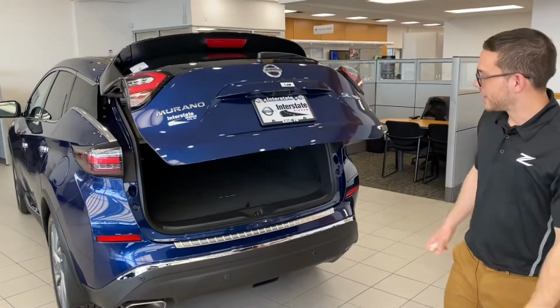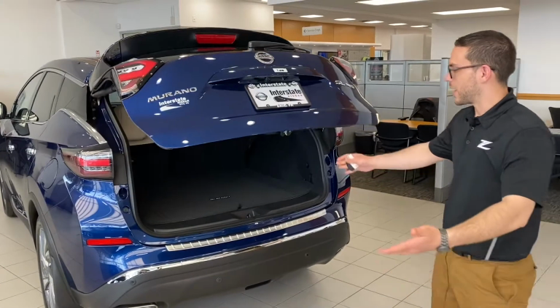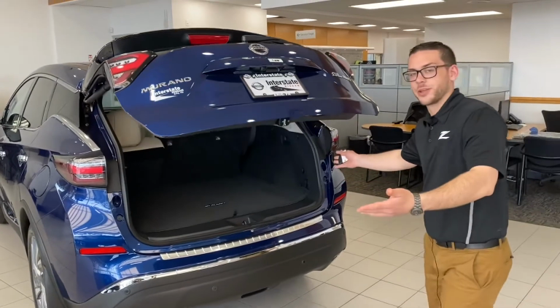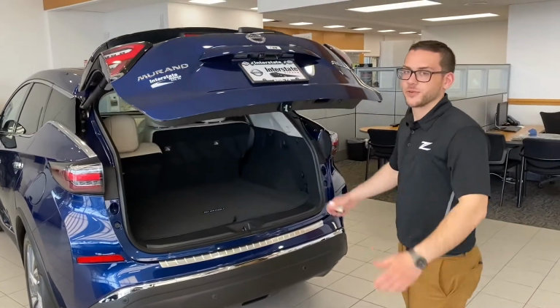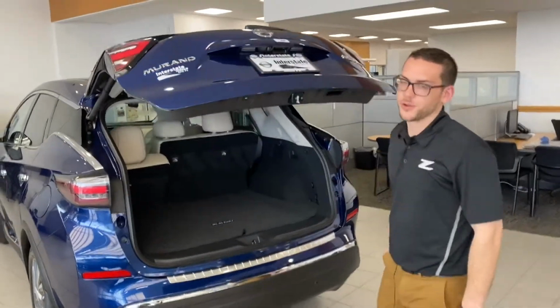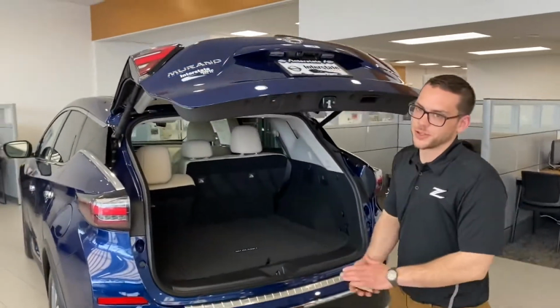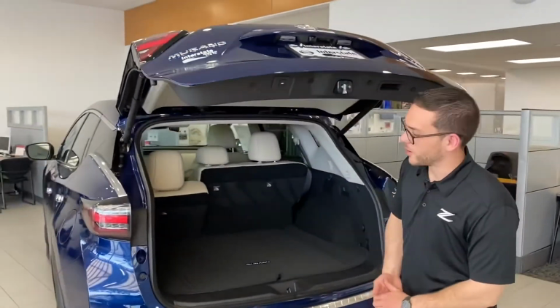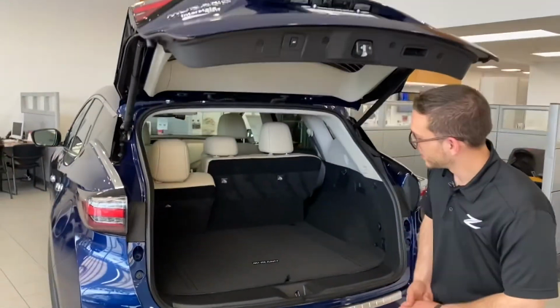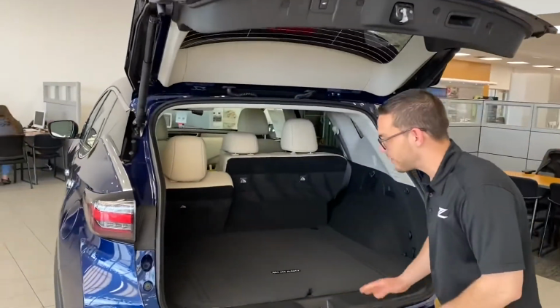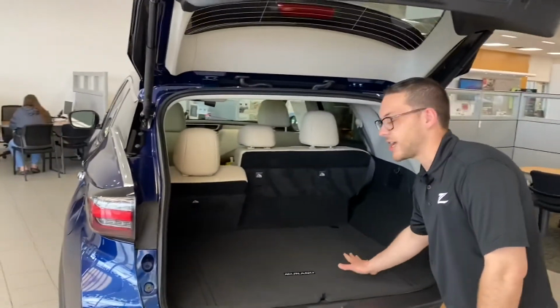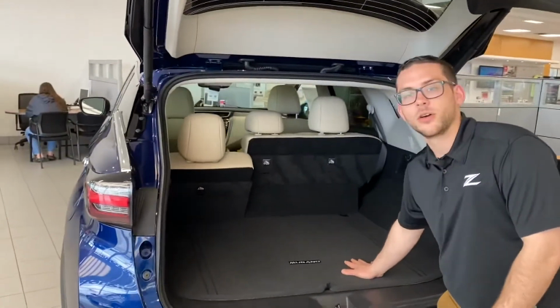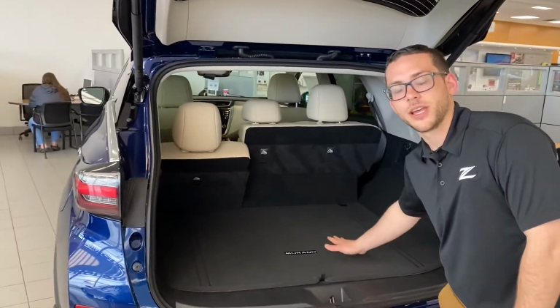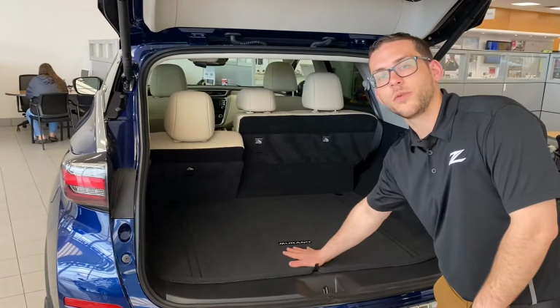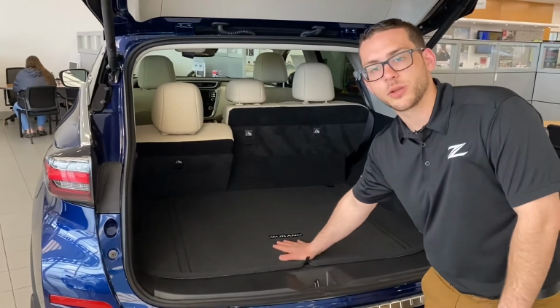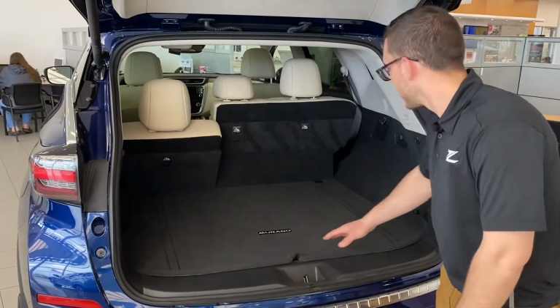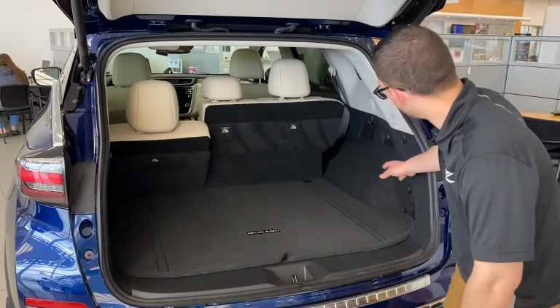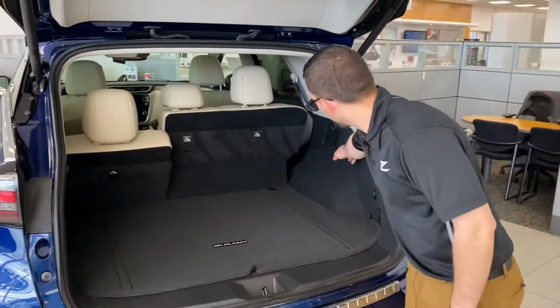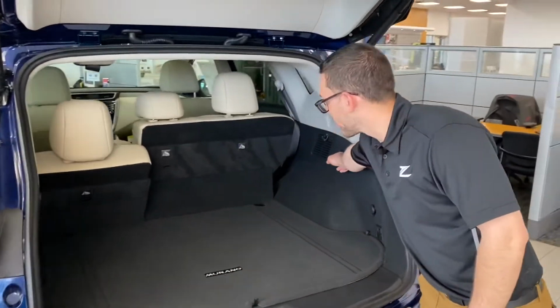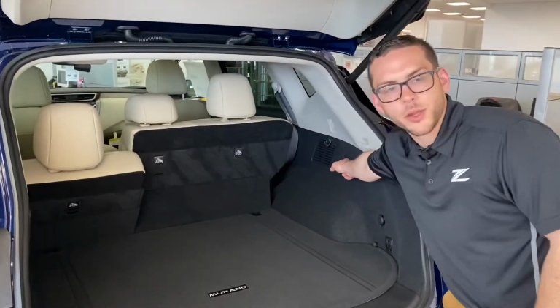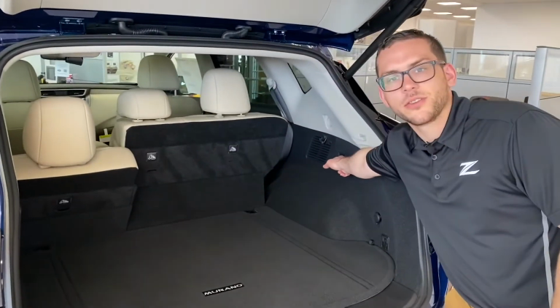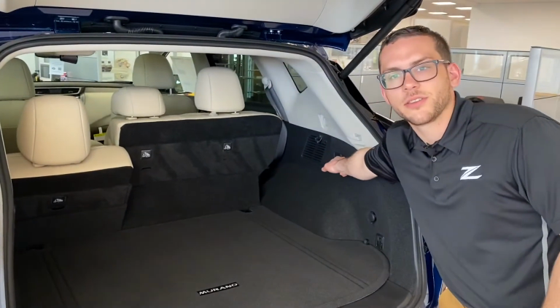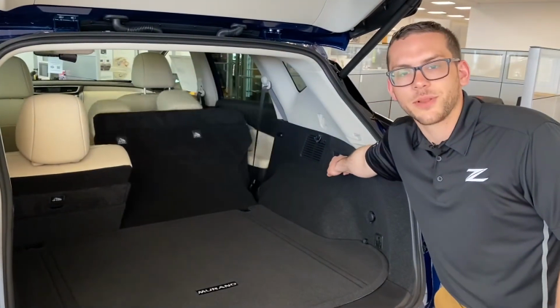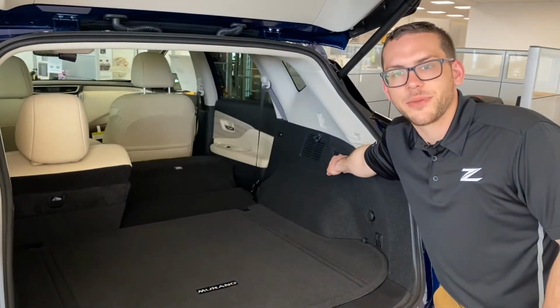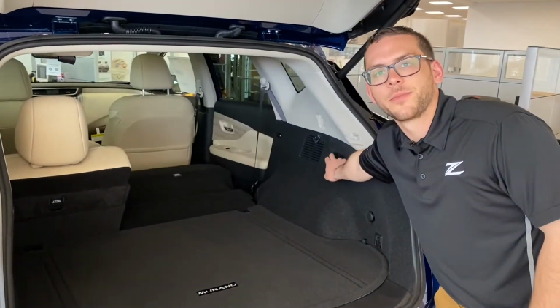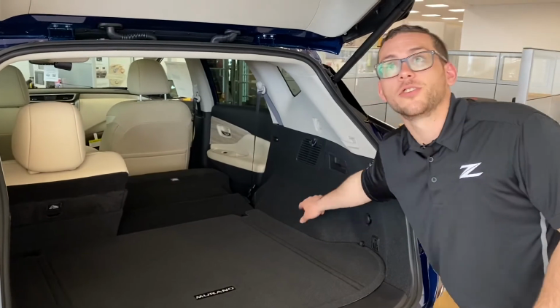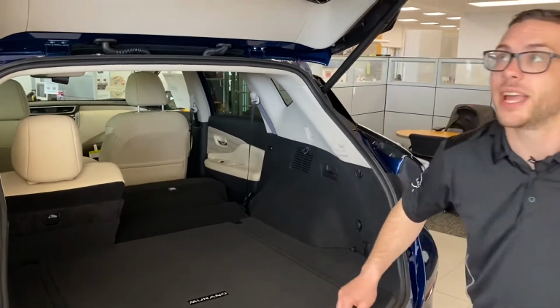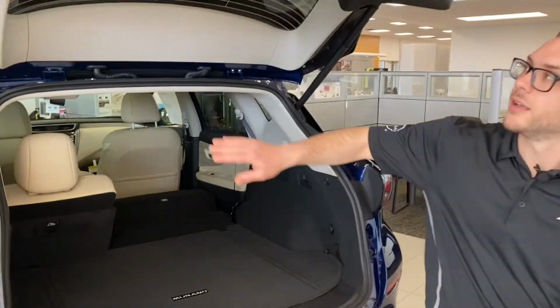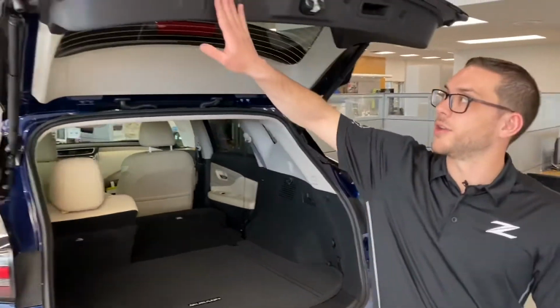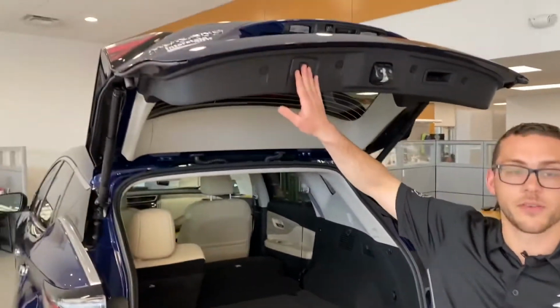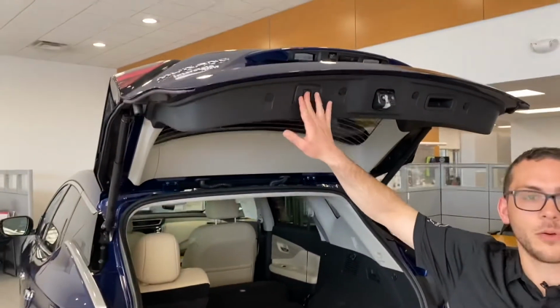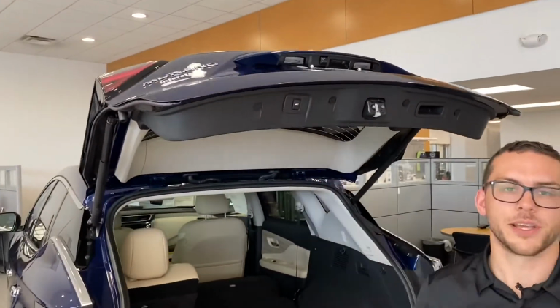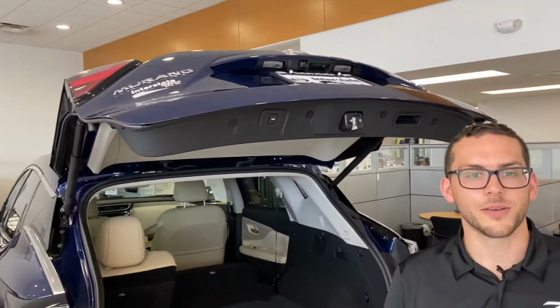Now I'm going to show you the impressive rear cargo space on the Murano. You have plenty of tie-down hooks and a 12-volt charging port, and you can even lower your passenger seats right from a latch in the back. To drop your gate, you can do it off your fob or simply hit this button right here.